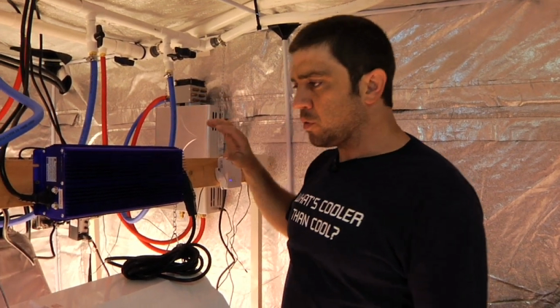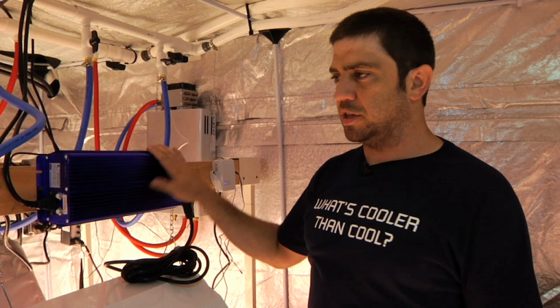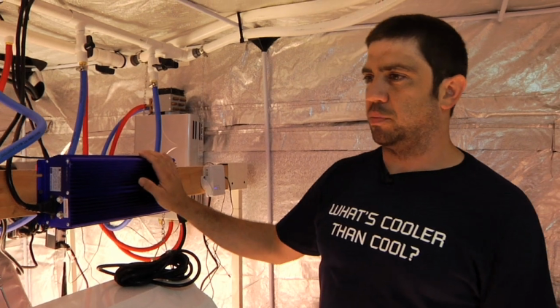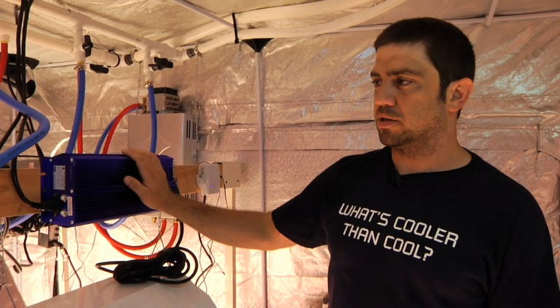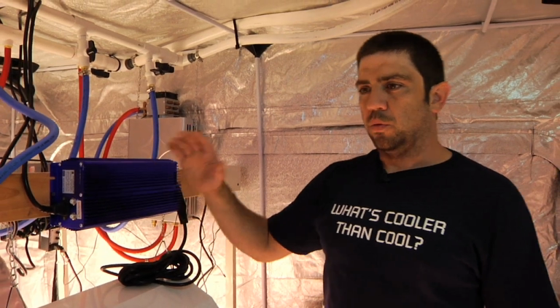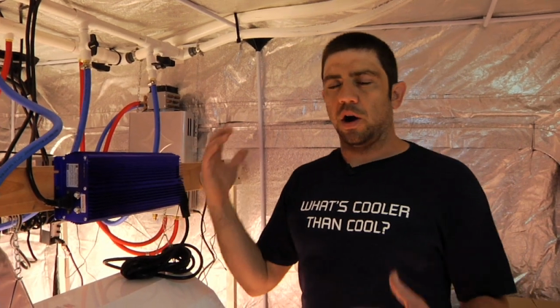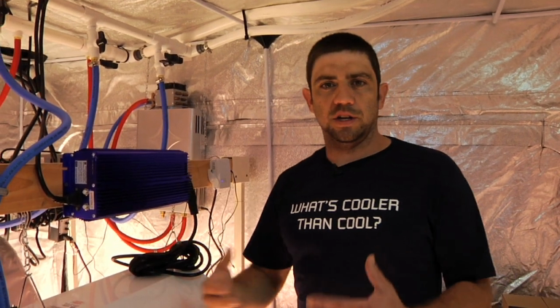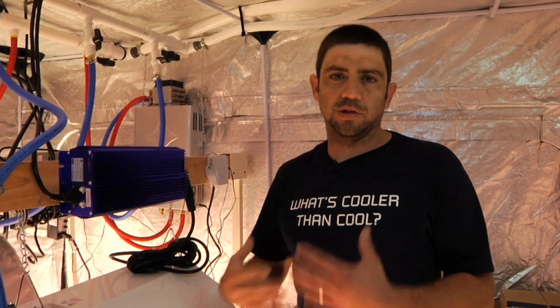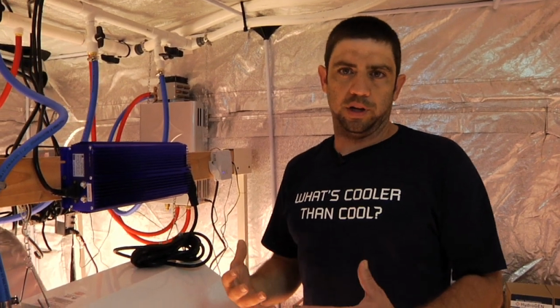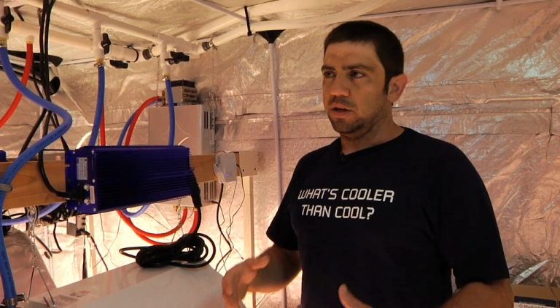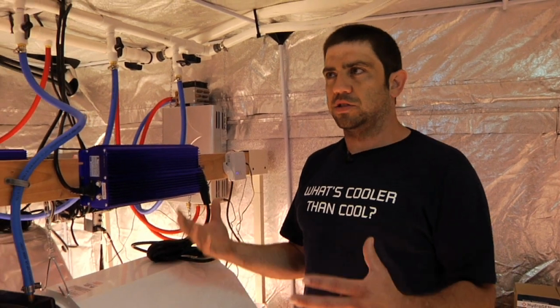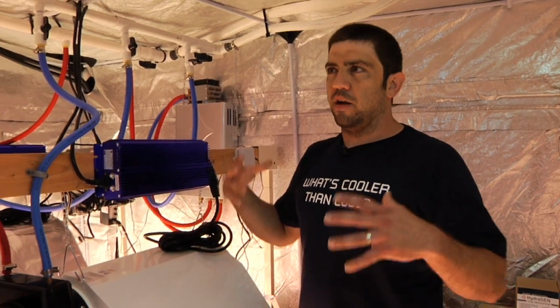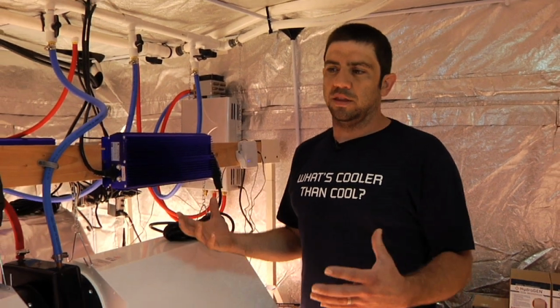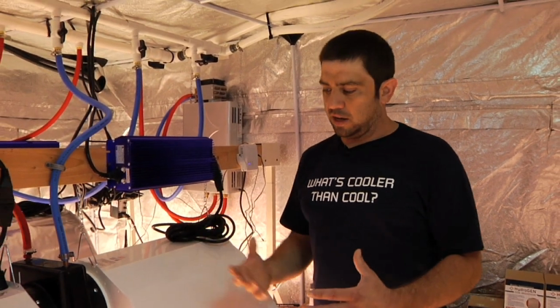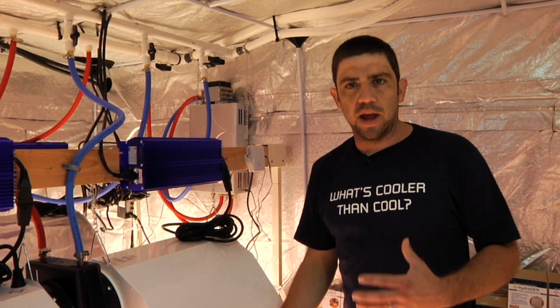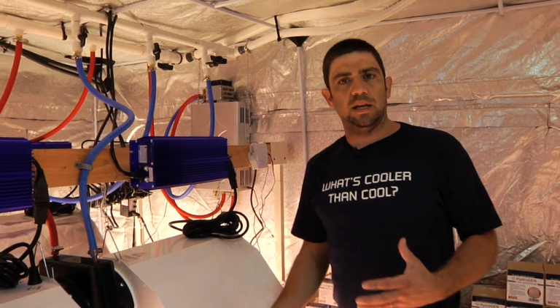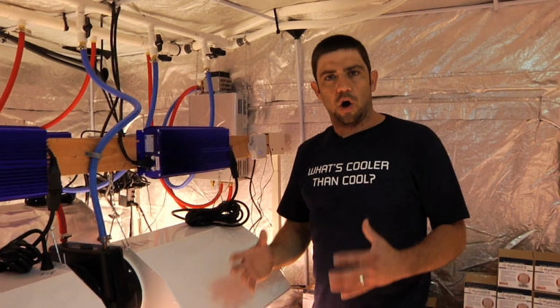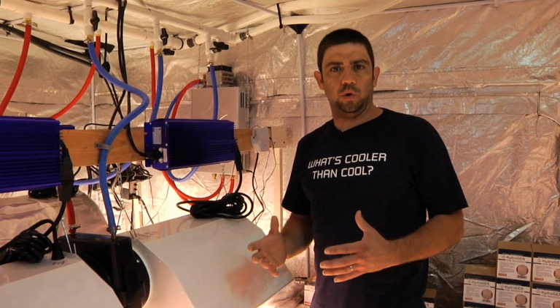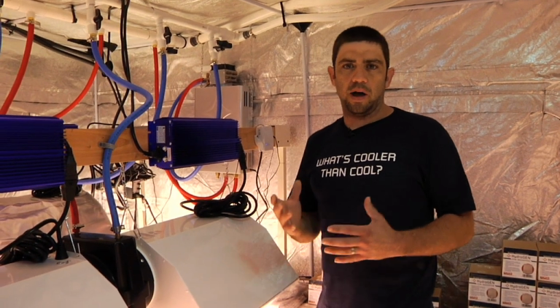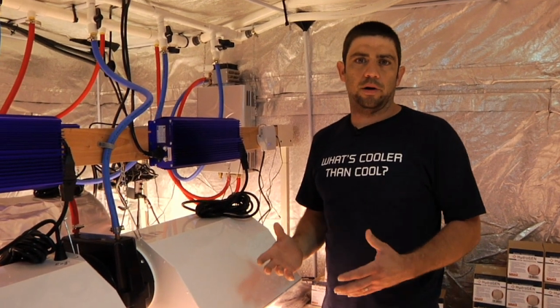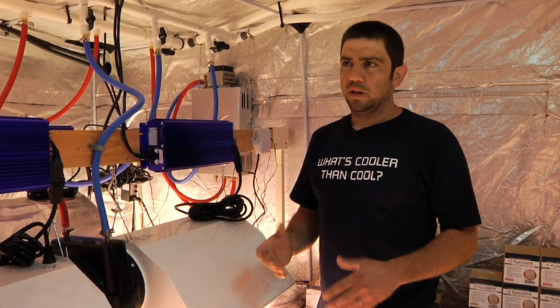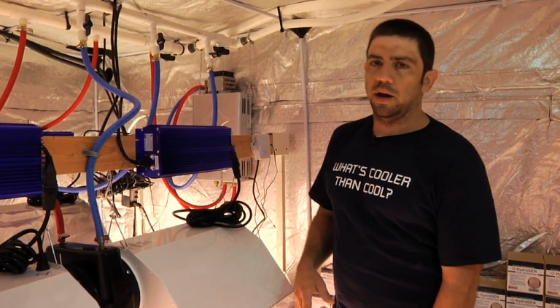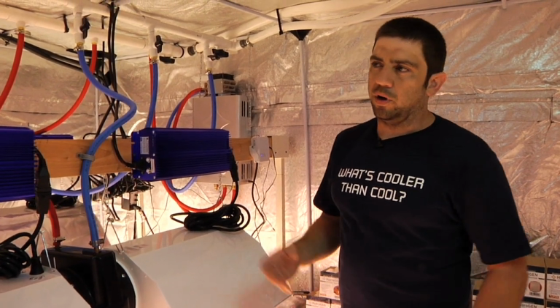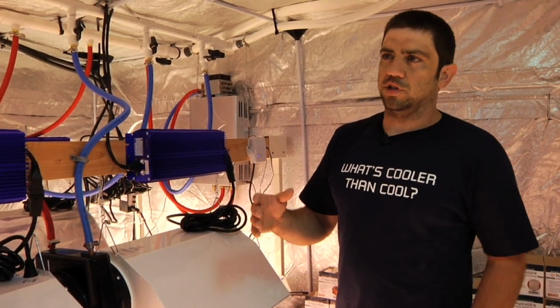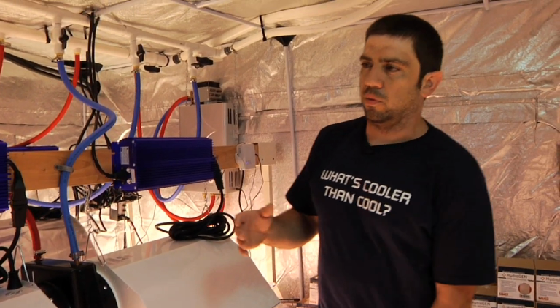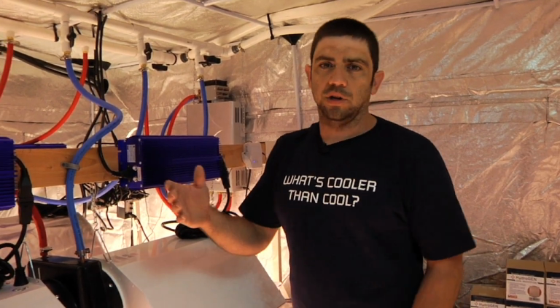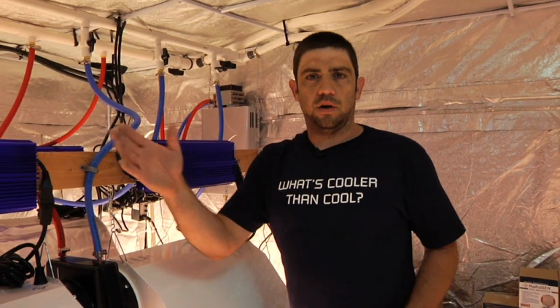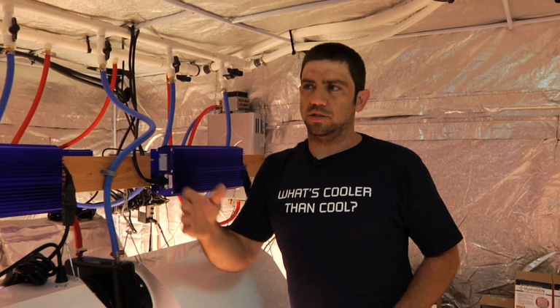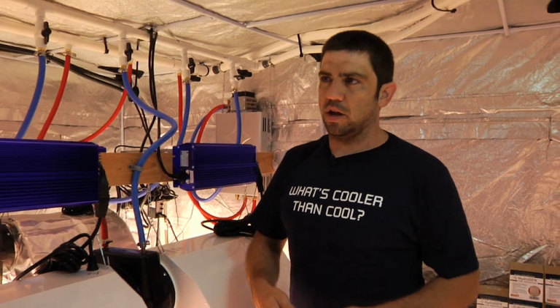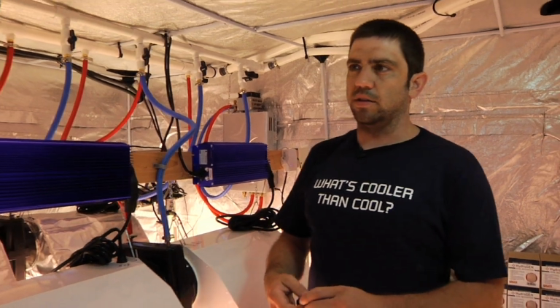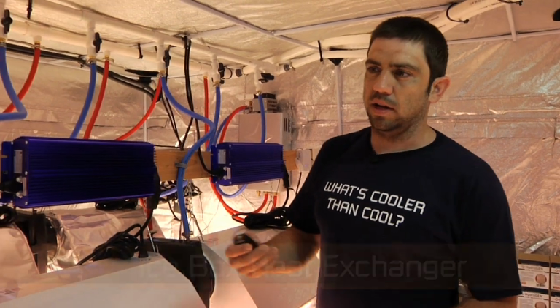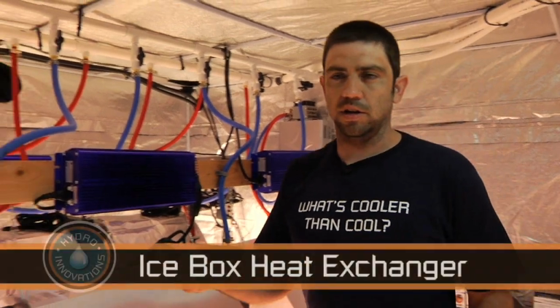We've got our six digital ballasts, which our air conditioning is also cooling. You've got to consider that everything in this tent, even the radiant heat, is all cooled by the water. Right now, we don't have the chiller on. I want to show you guys how hot this air is coming out of this heat exchanger.